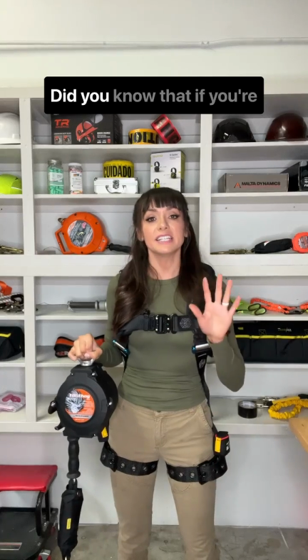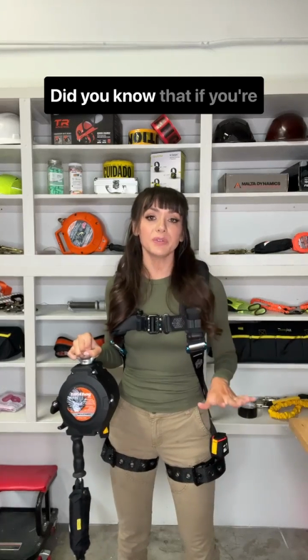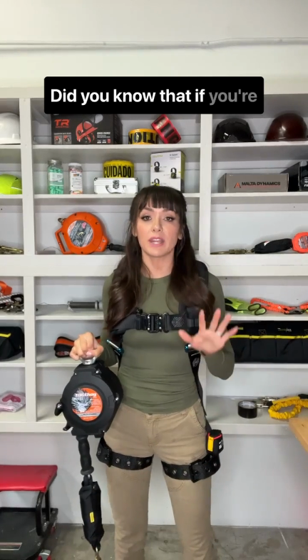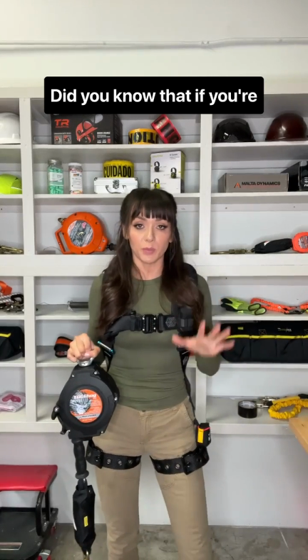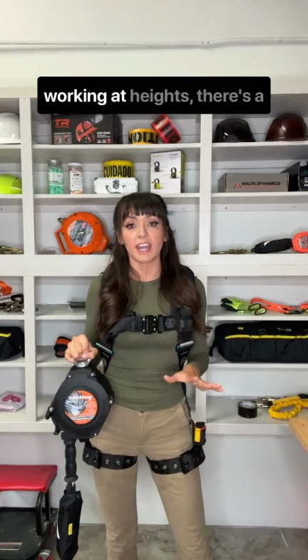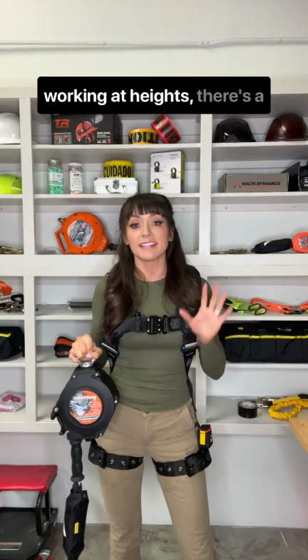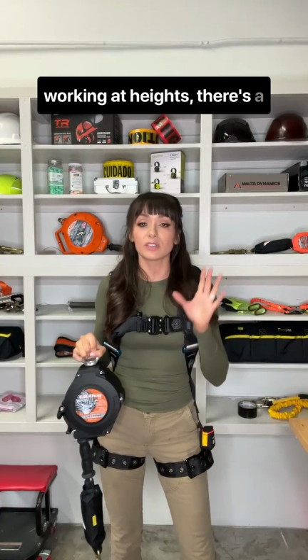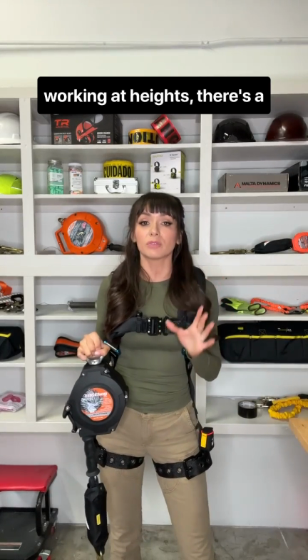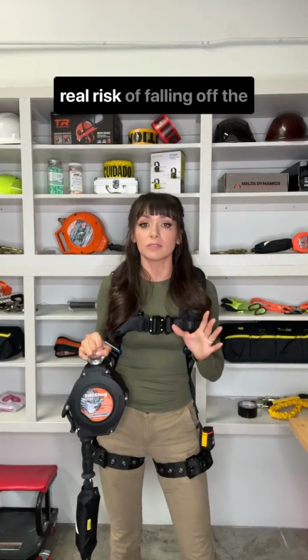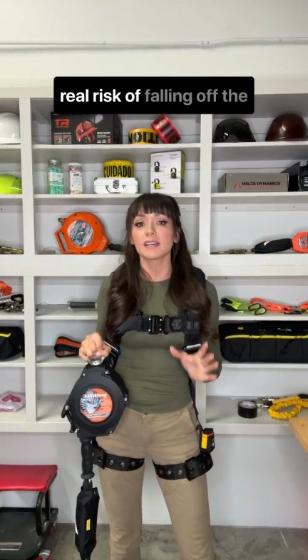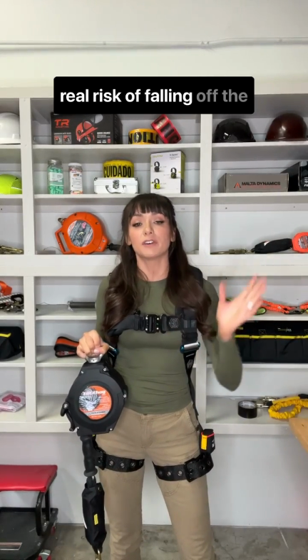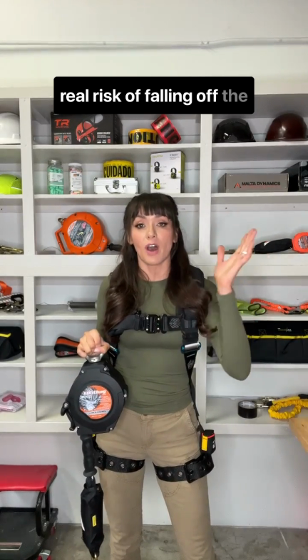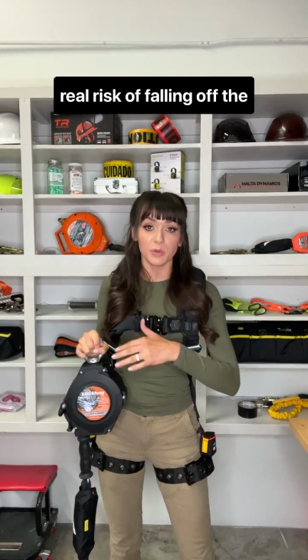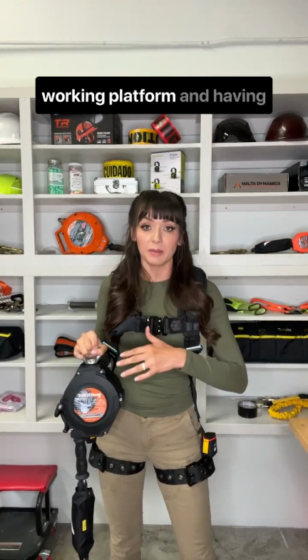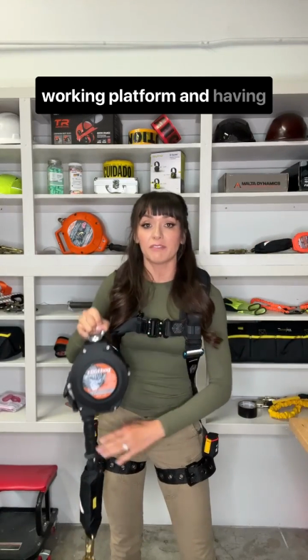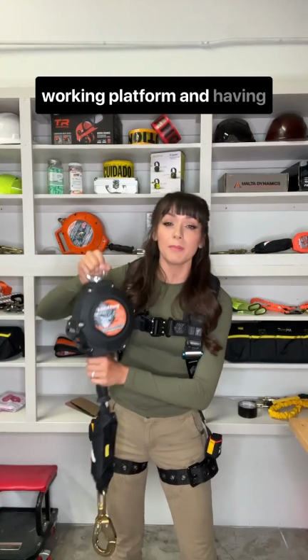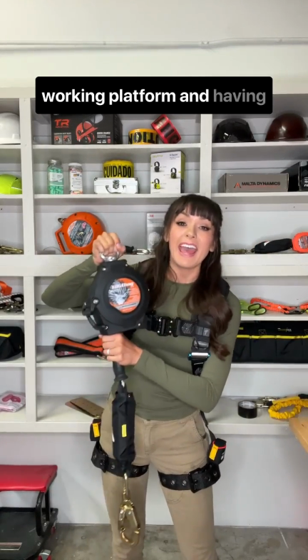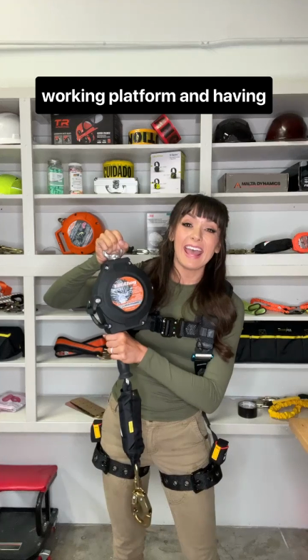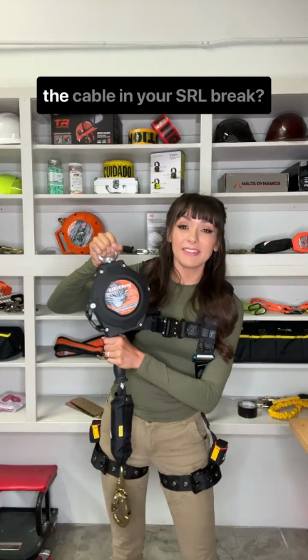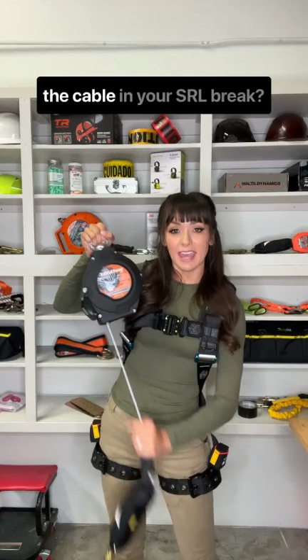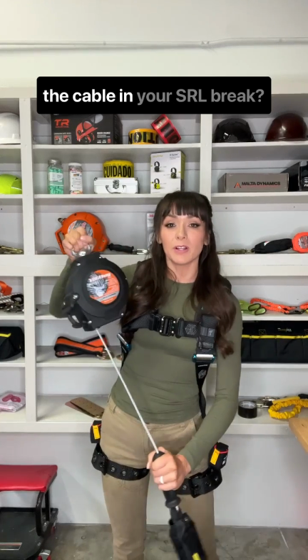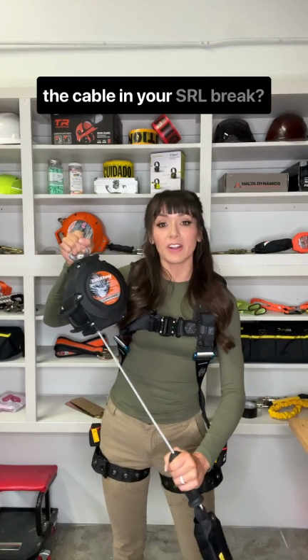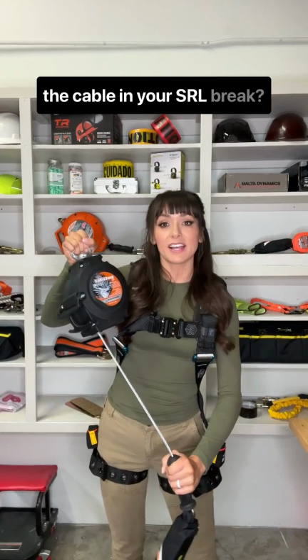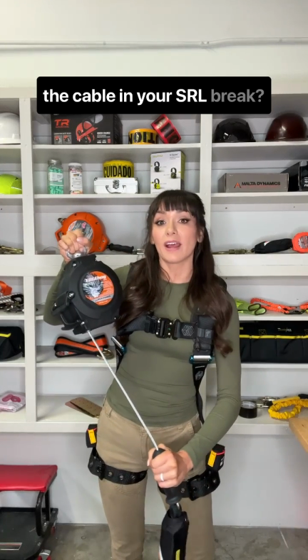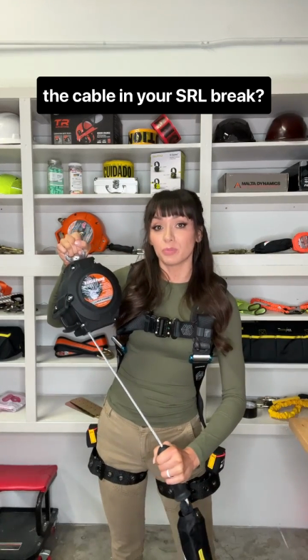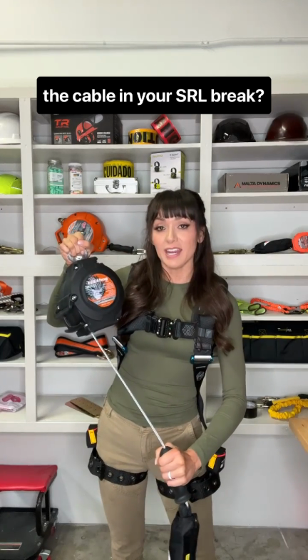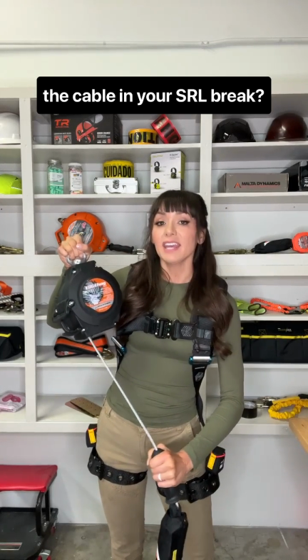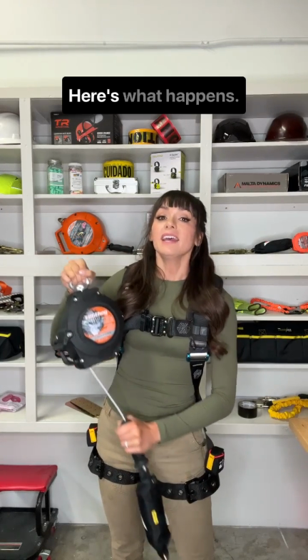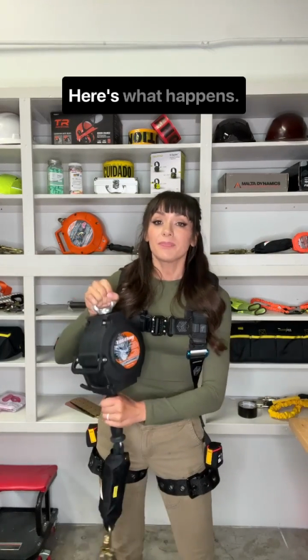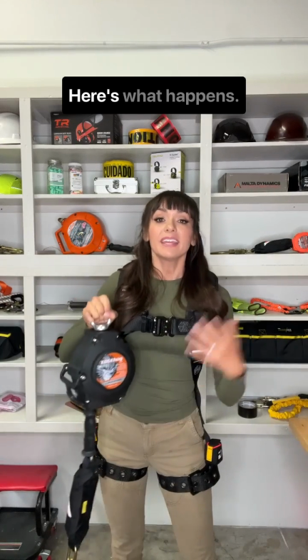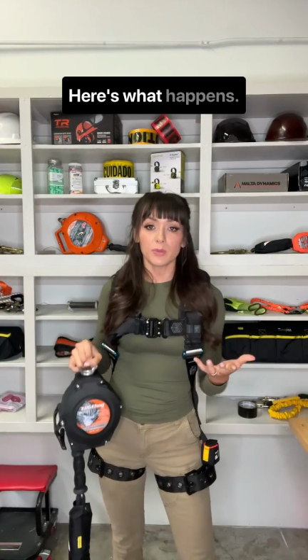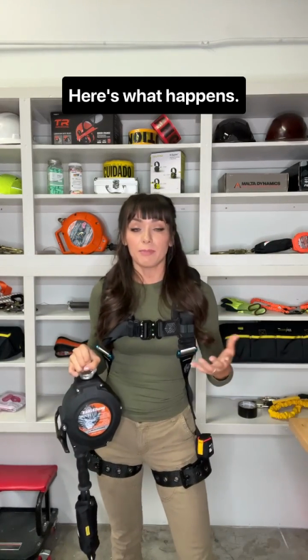Did you know that if you're working at heights, there's a real risk of falling off the working platform and having the cable in your SRL break? Here's what happens.